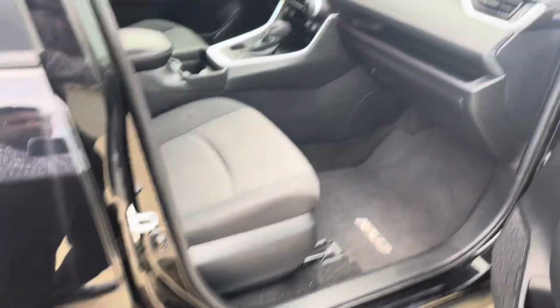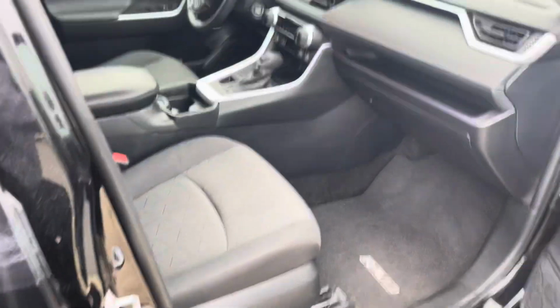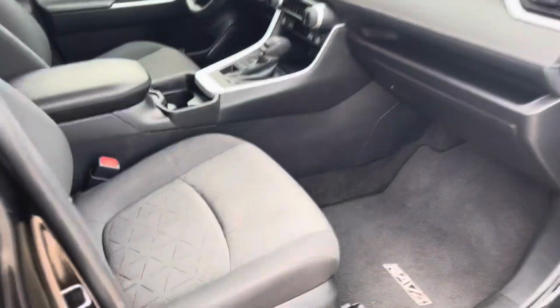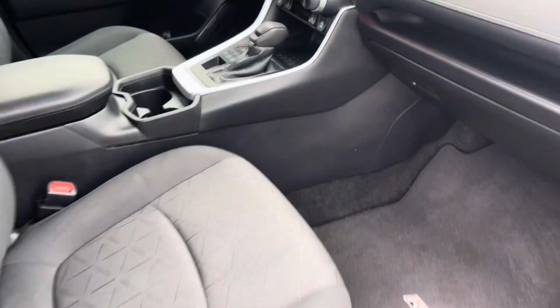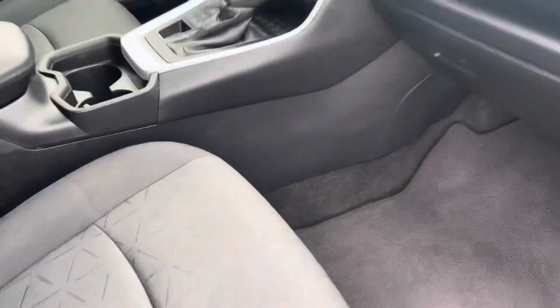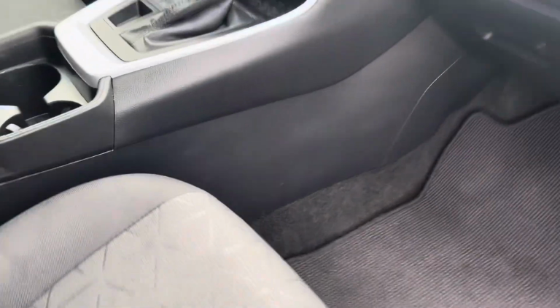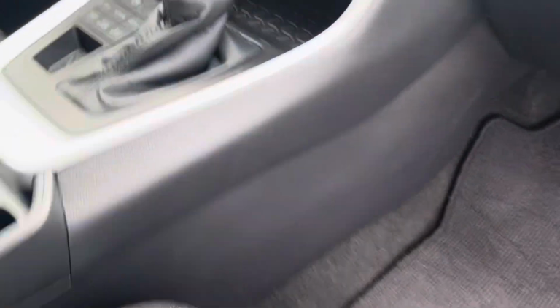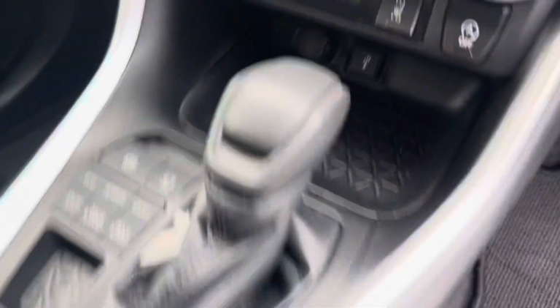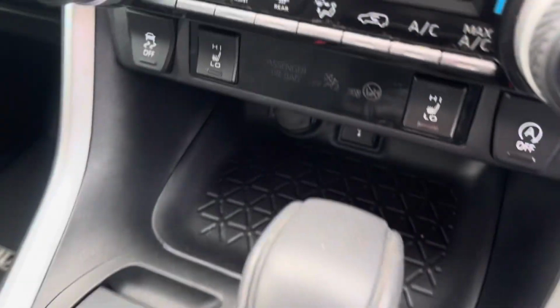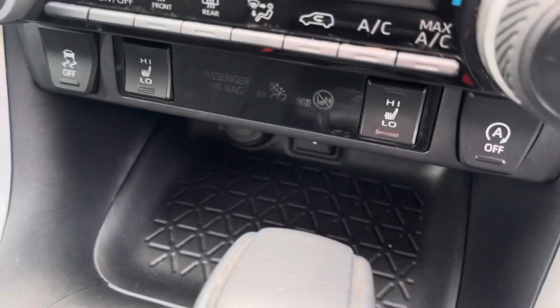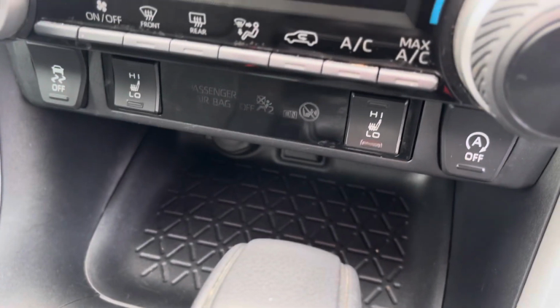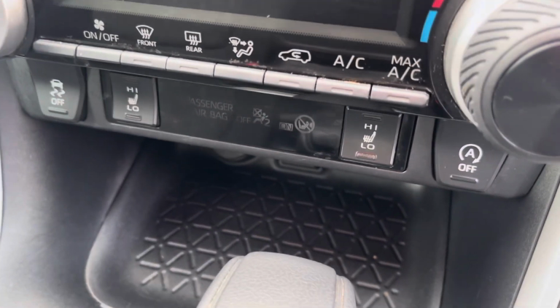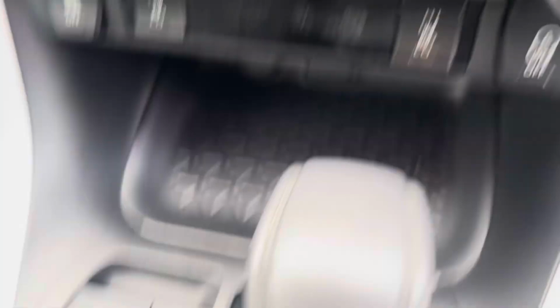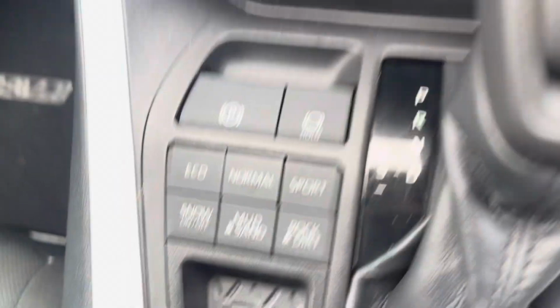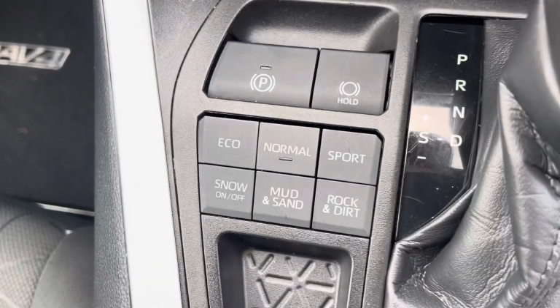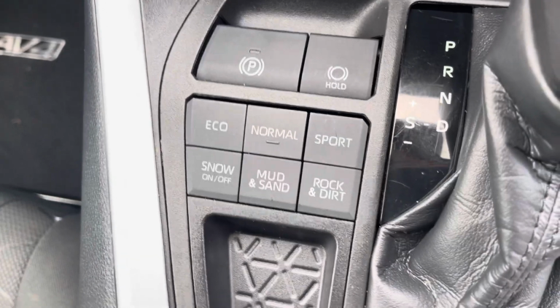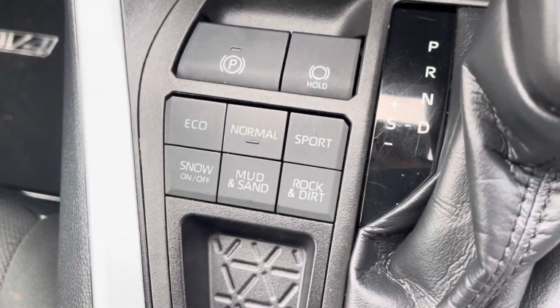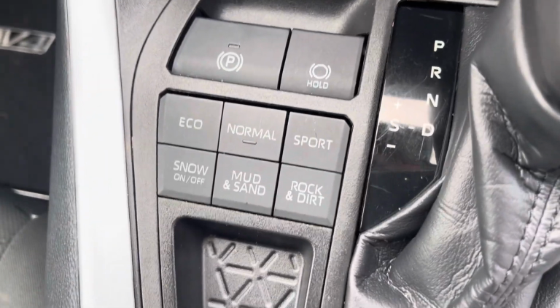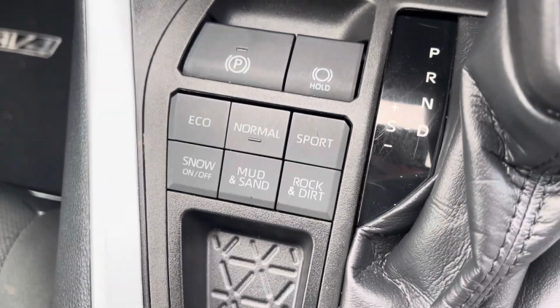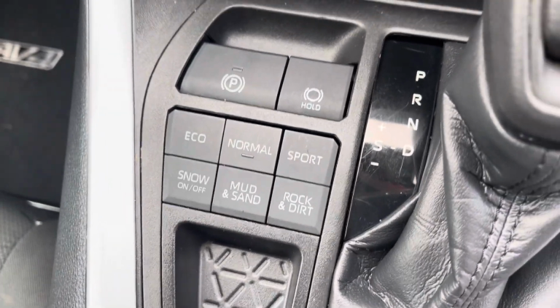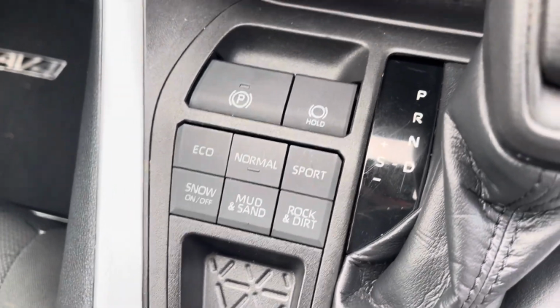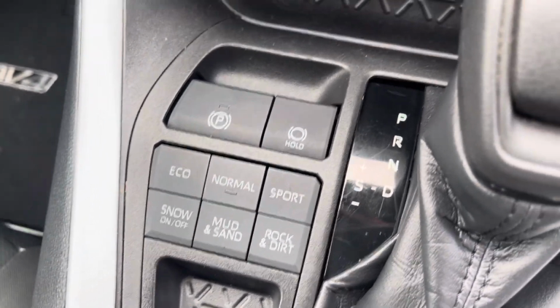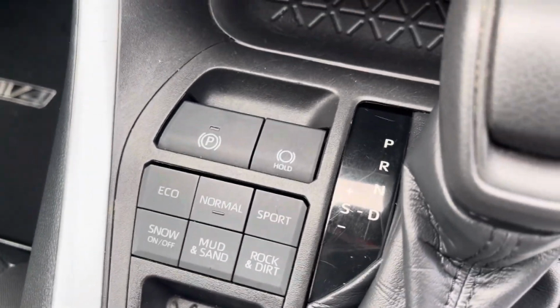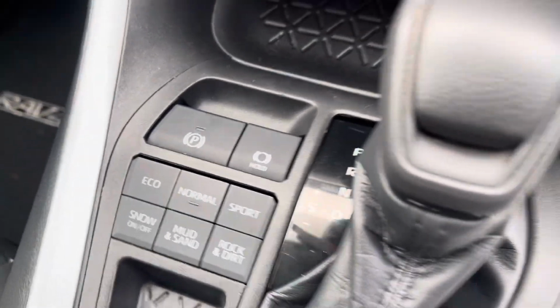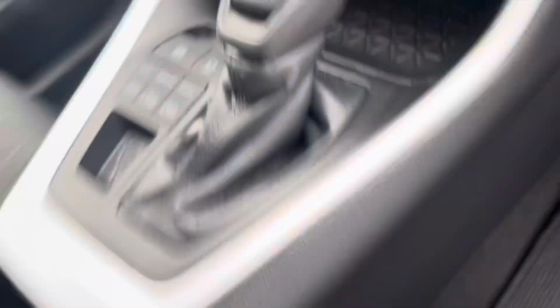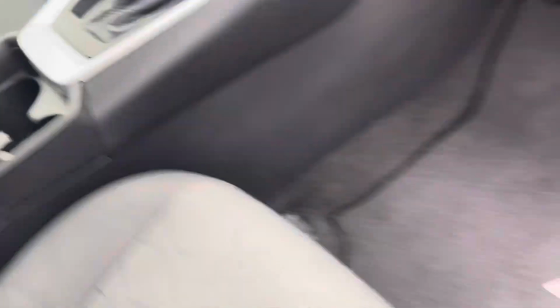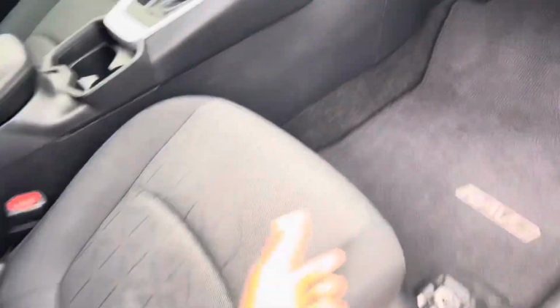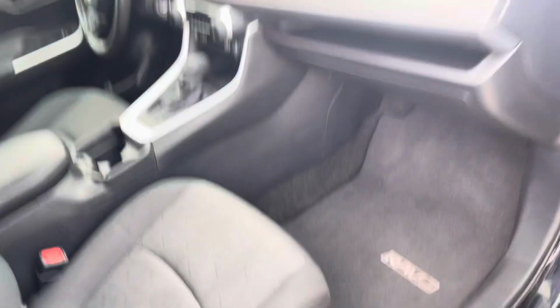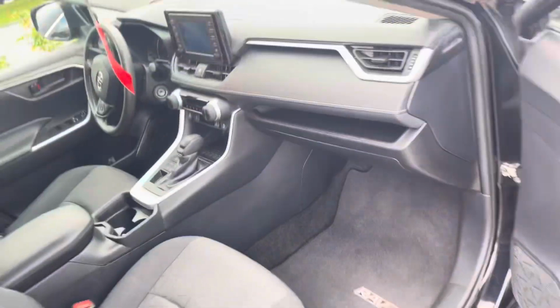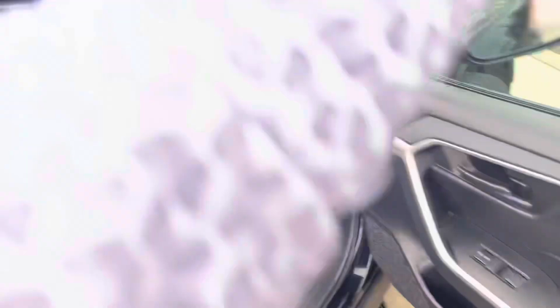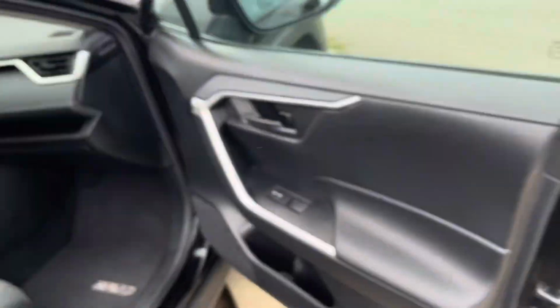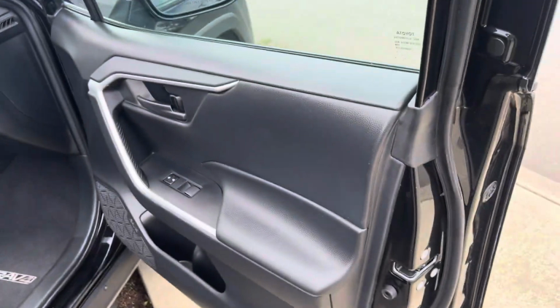Look at that — super clean on the inside. You get the heated front seats right there, along with the terrain management mode, electronic parking brake, and then over here in the back...